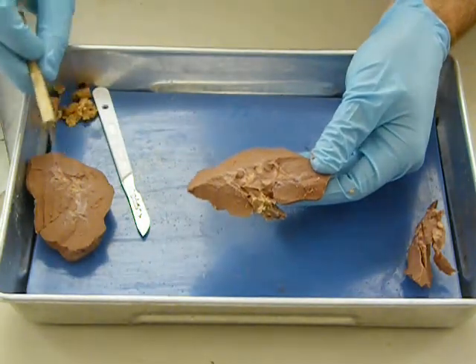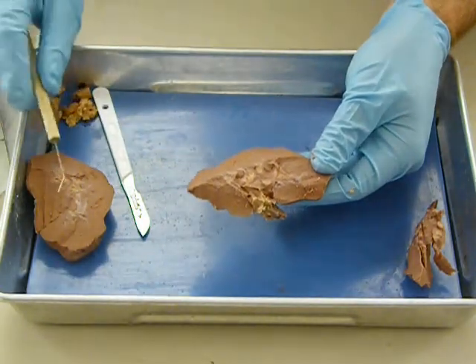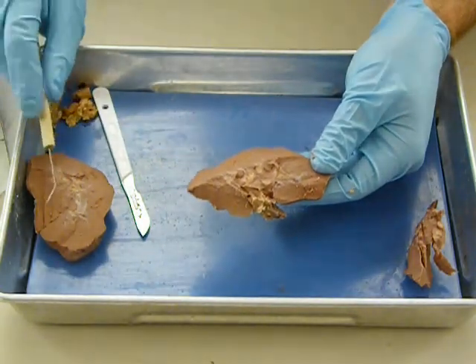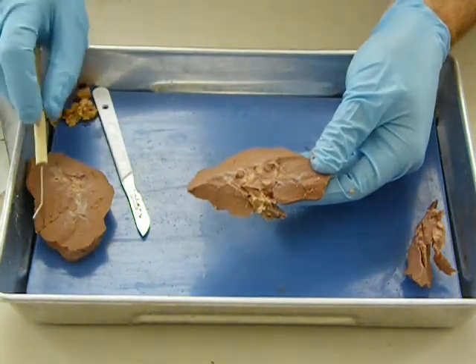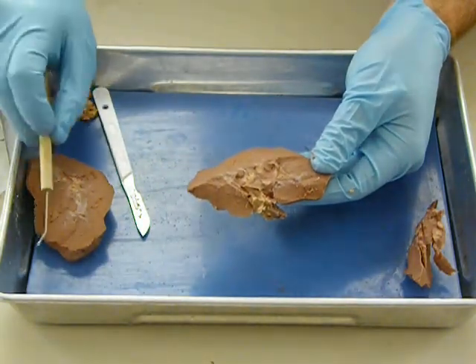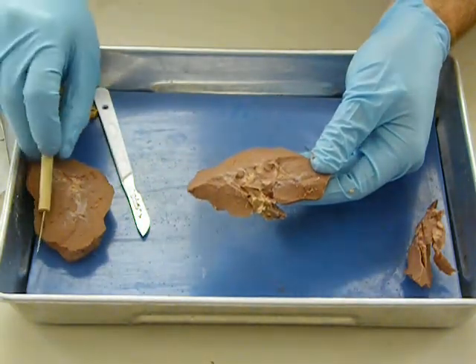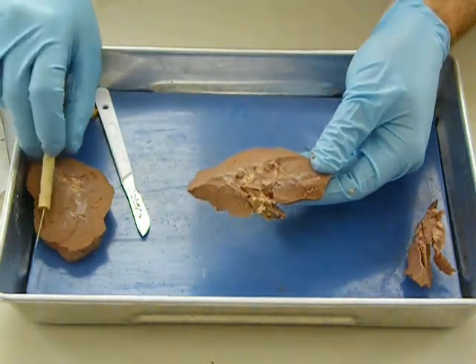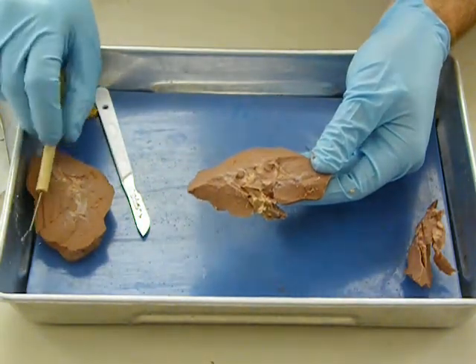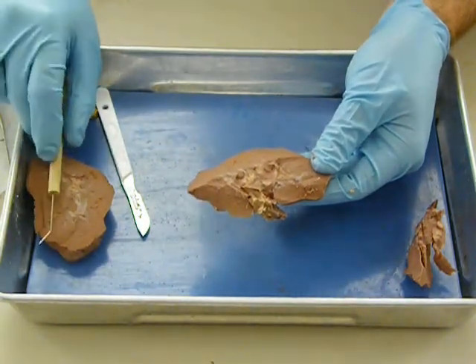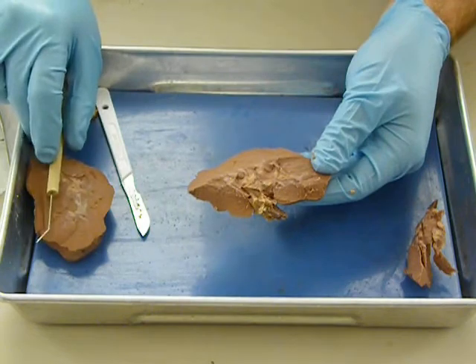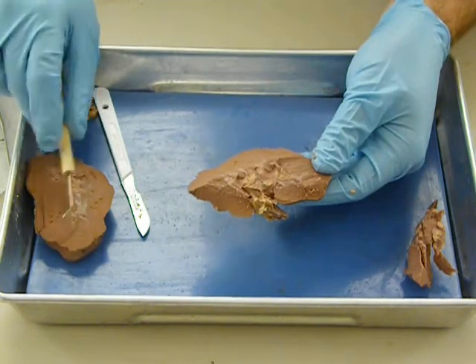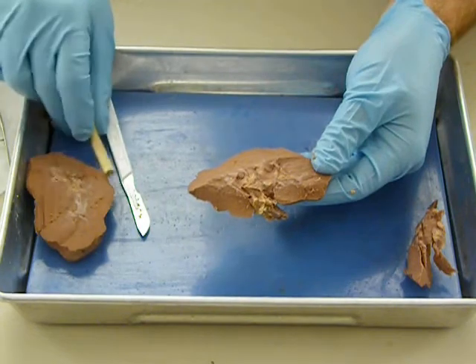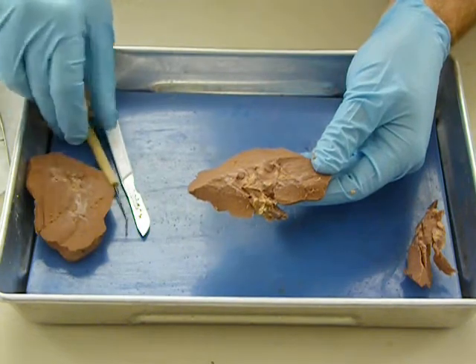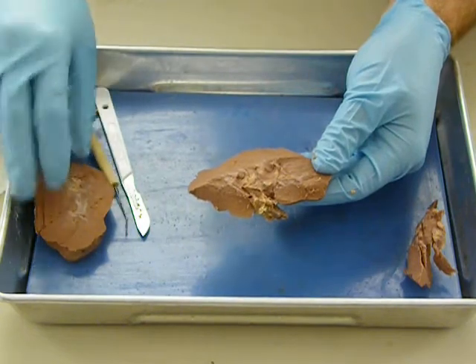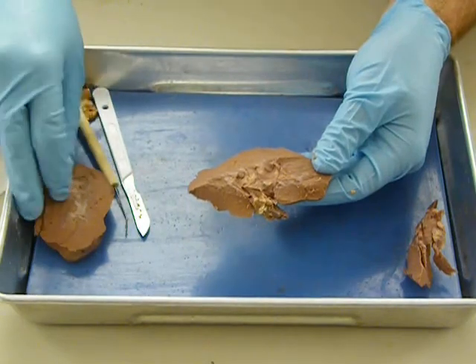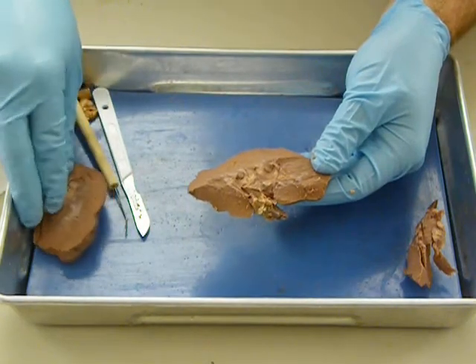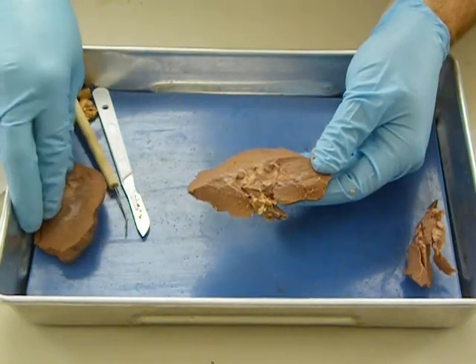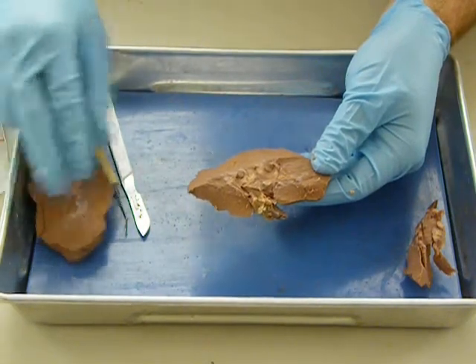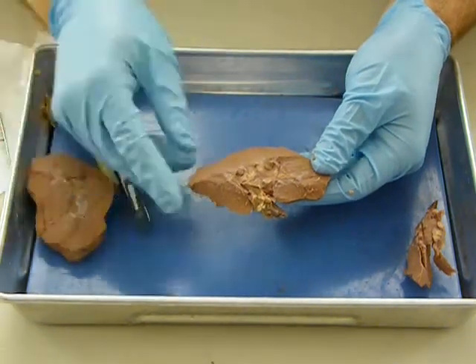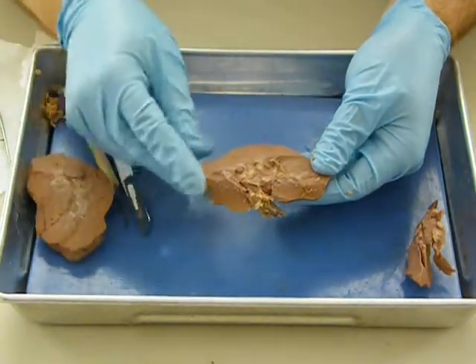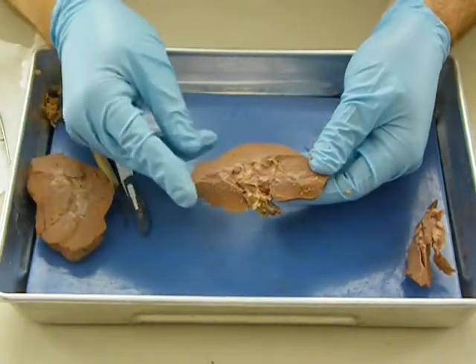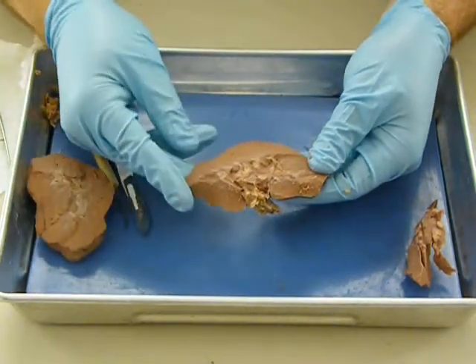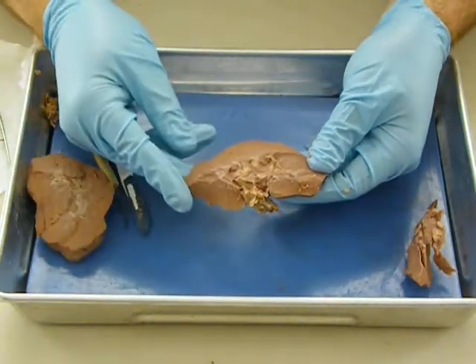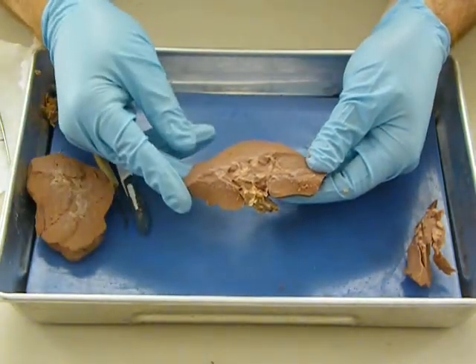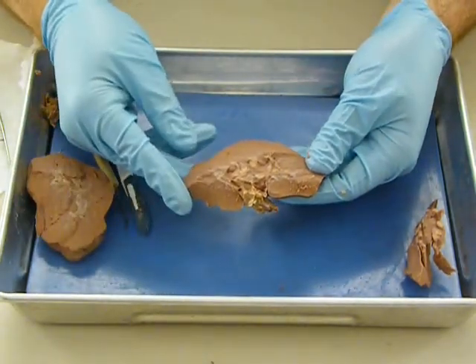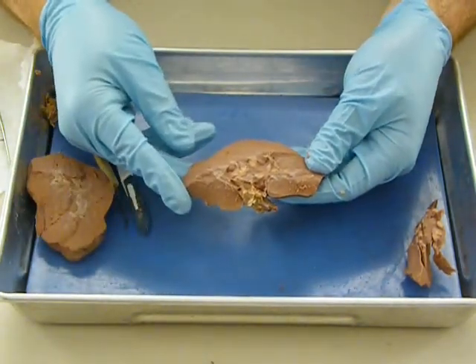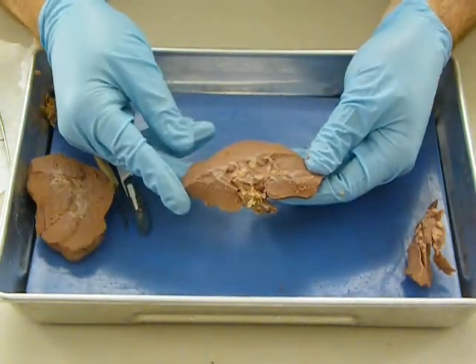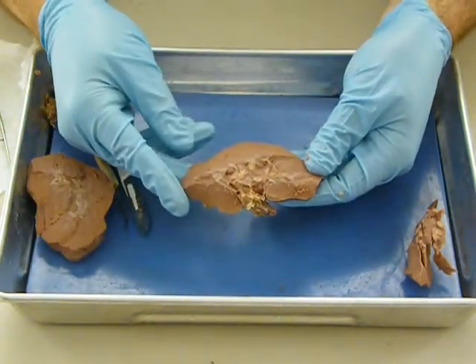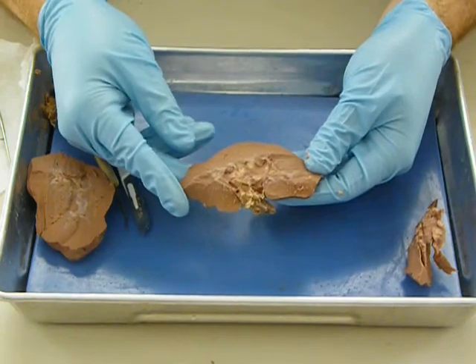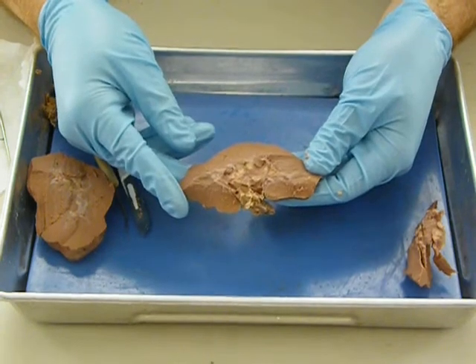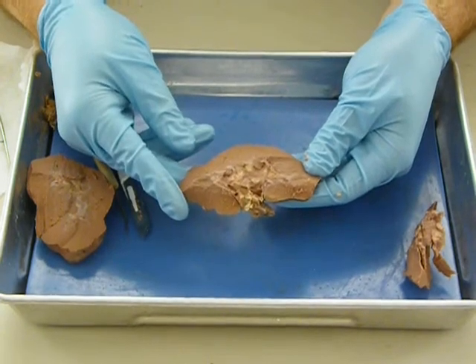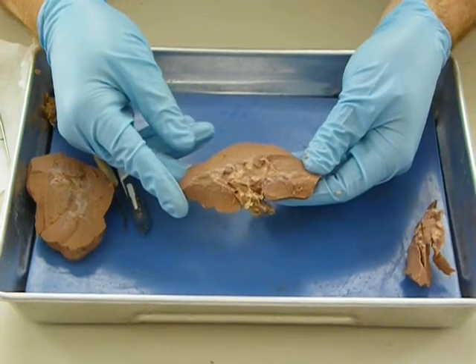So that's going to wrap up the kidney for us here today. It's not quite as exciting as we perhaps would have hoped, but that's about as good as it gets.